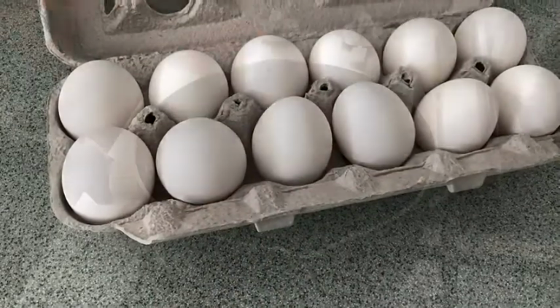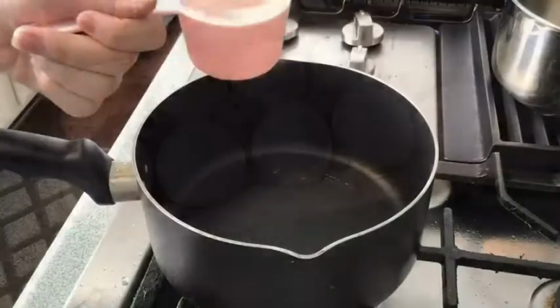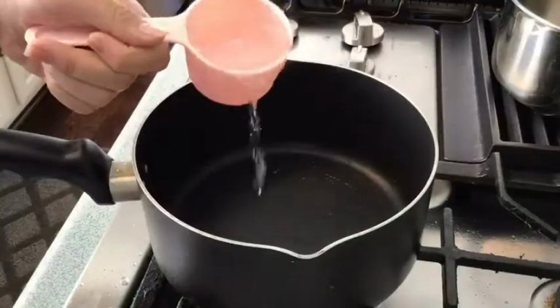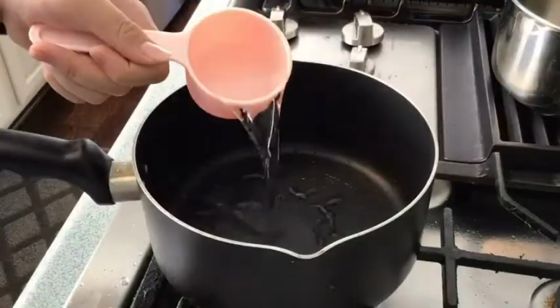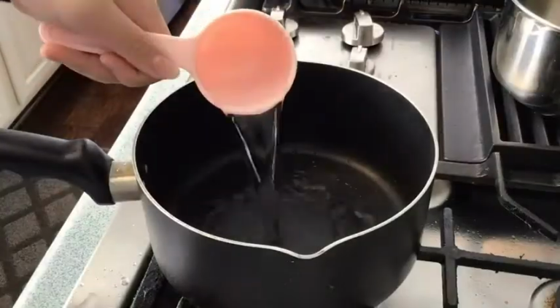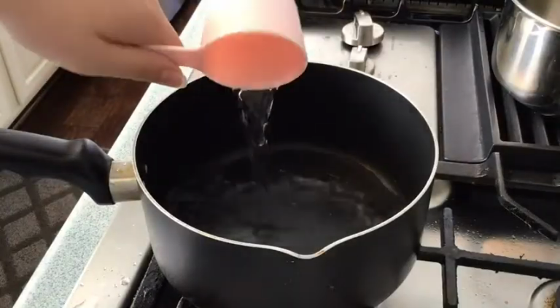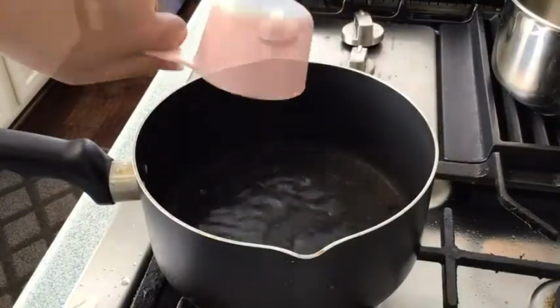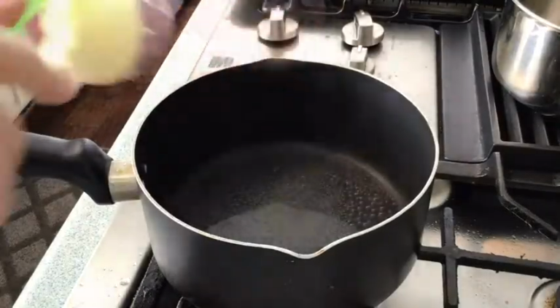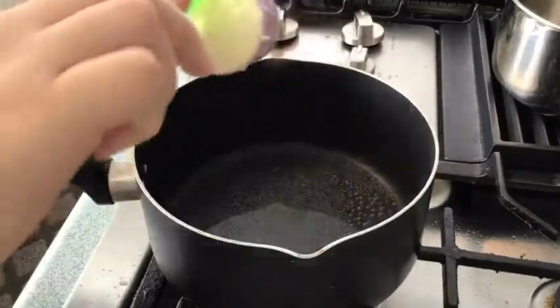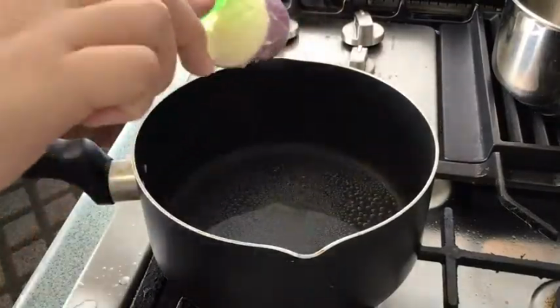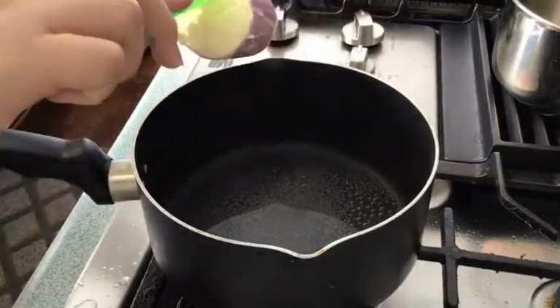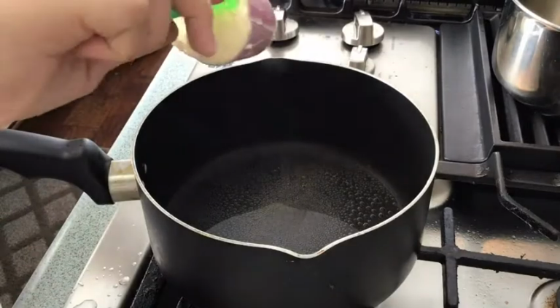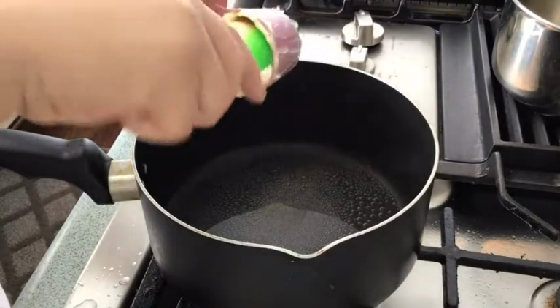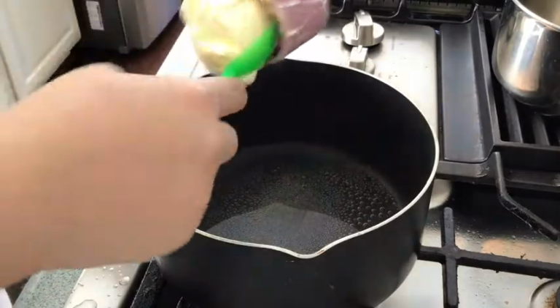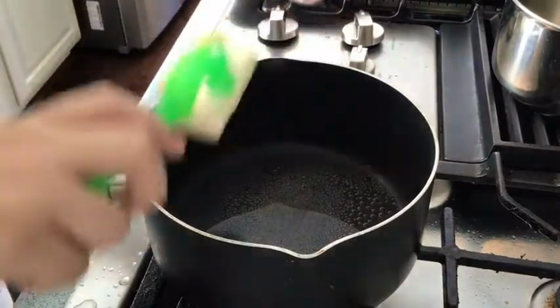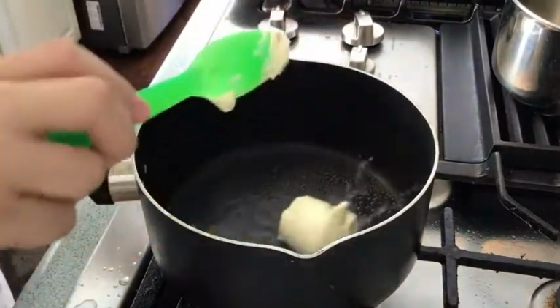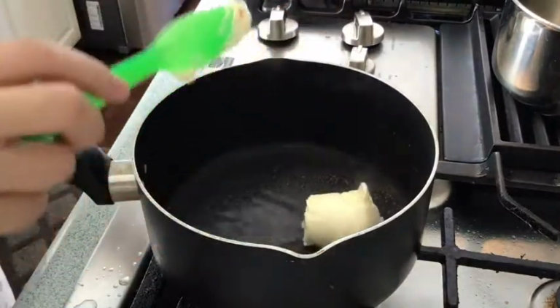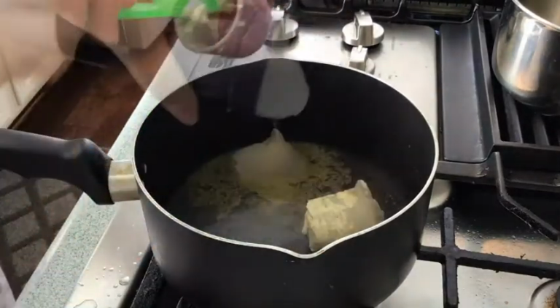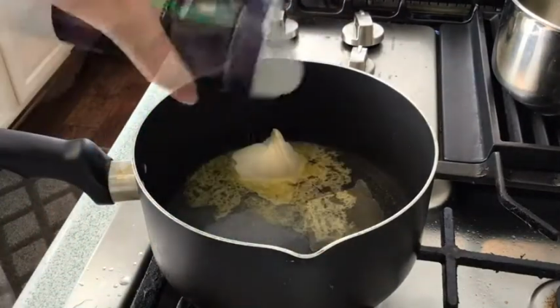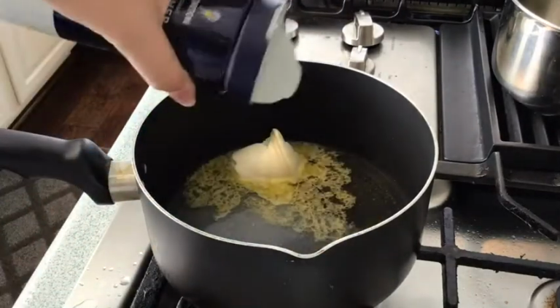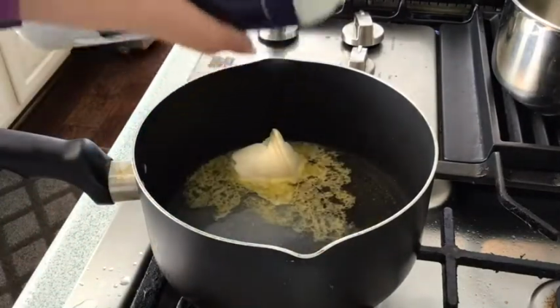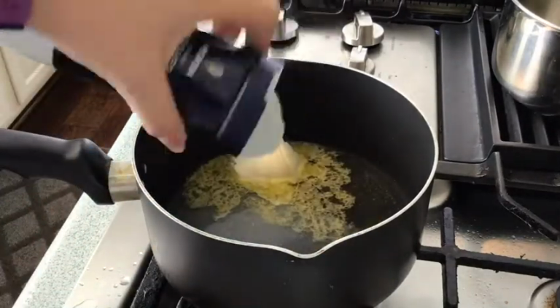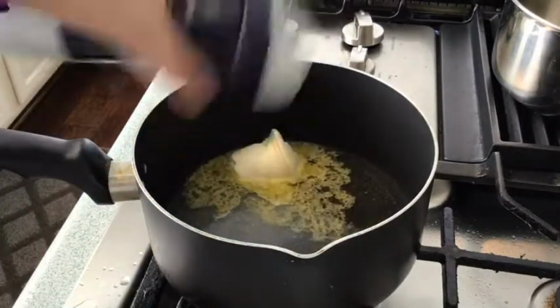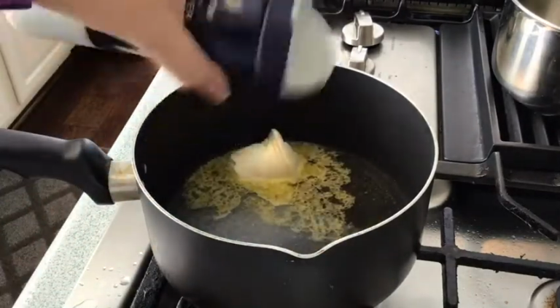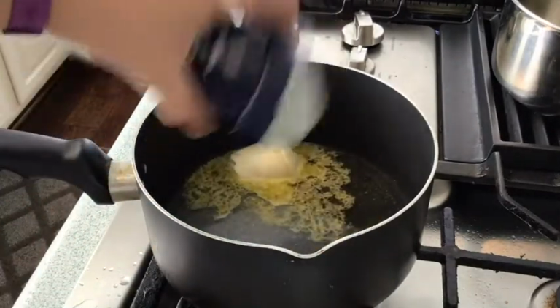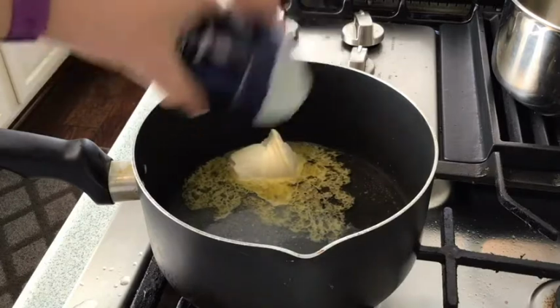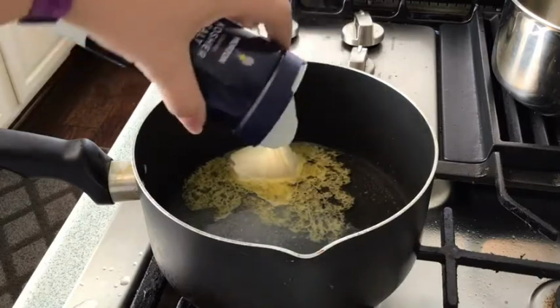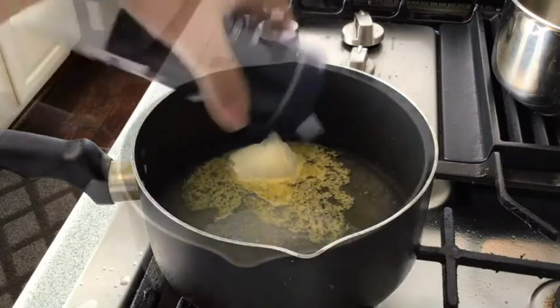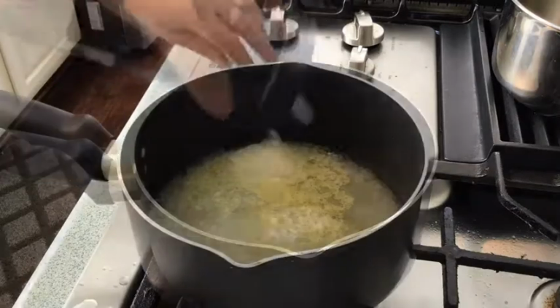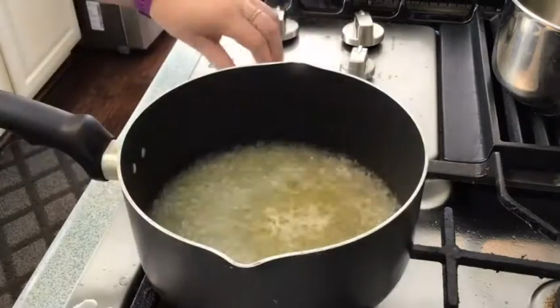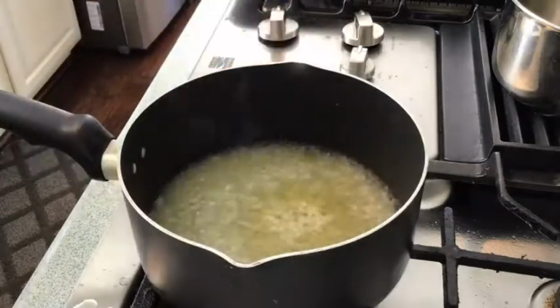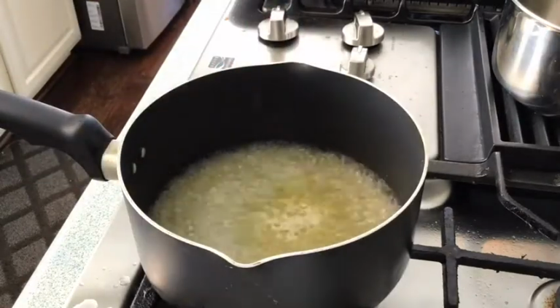In a pot, put one-half cup of water, one-fourth cup of butter, a little amount of salt, and bring to a boil.